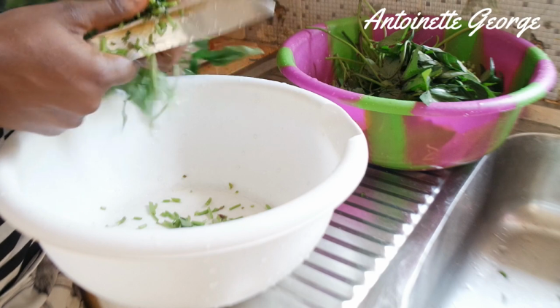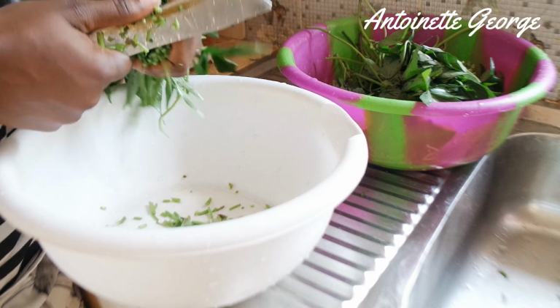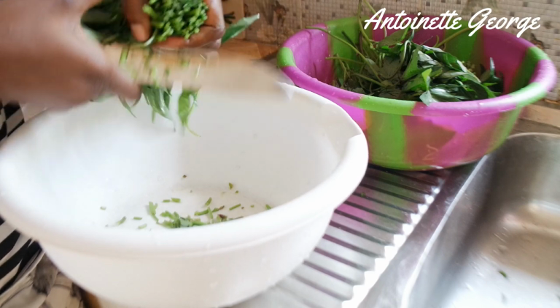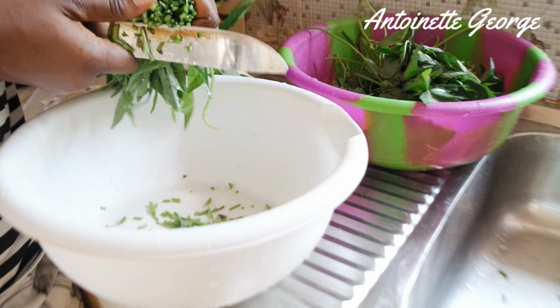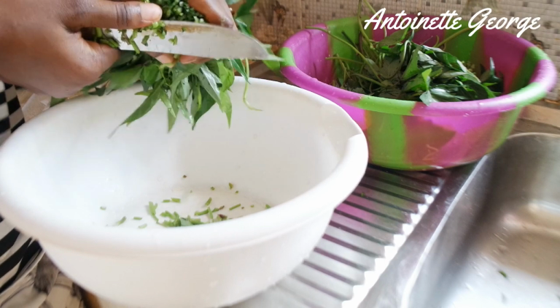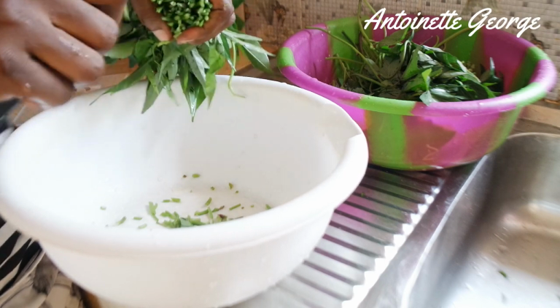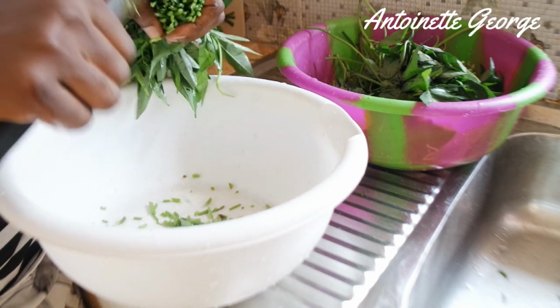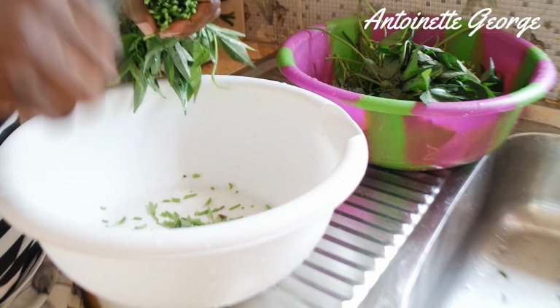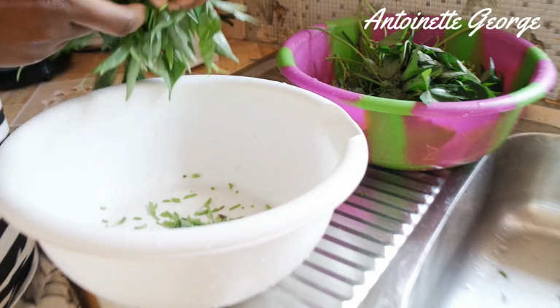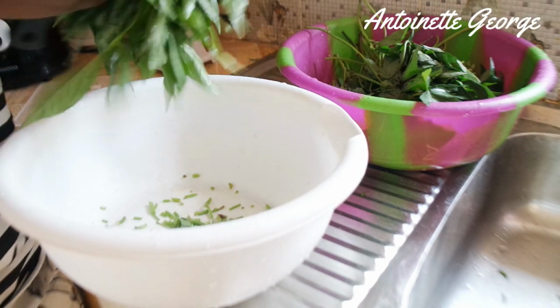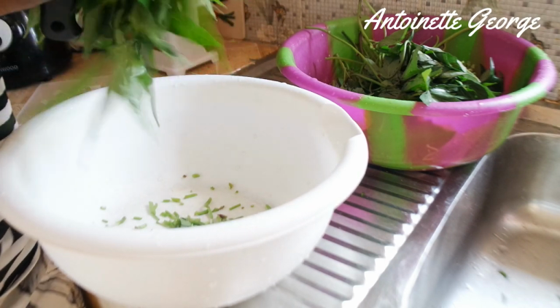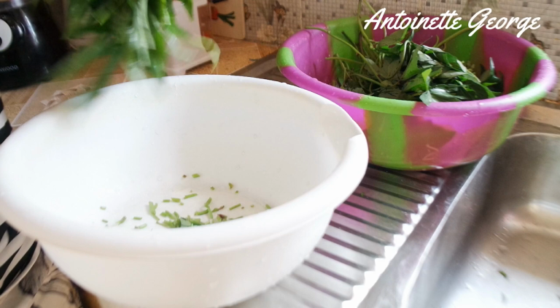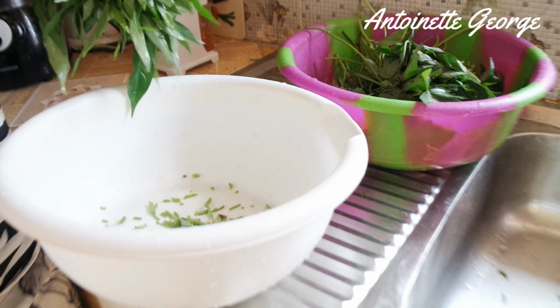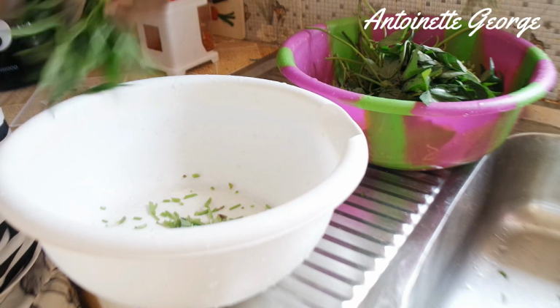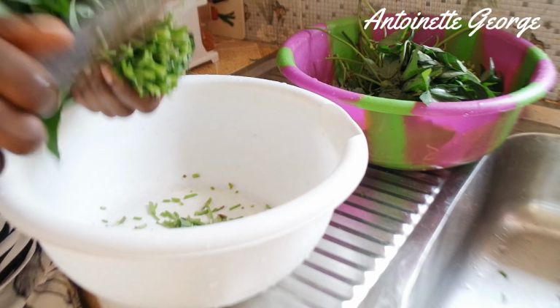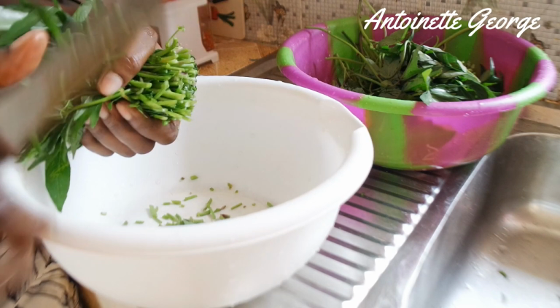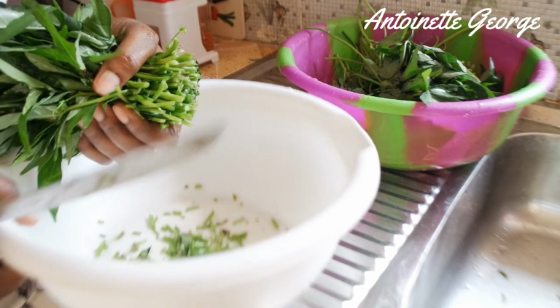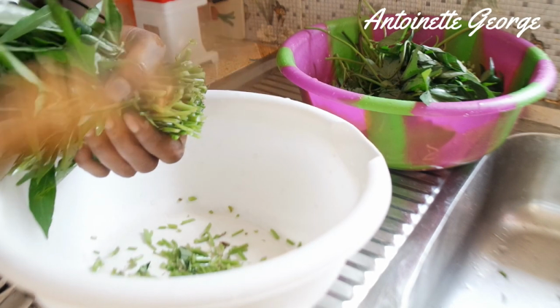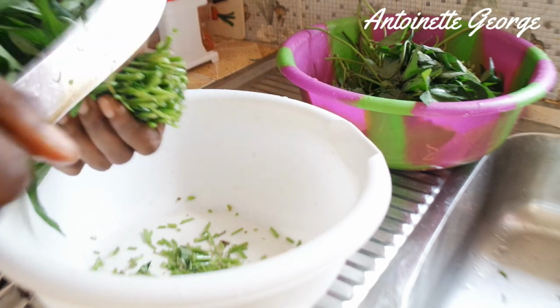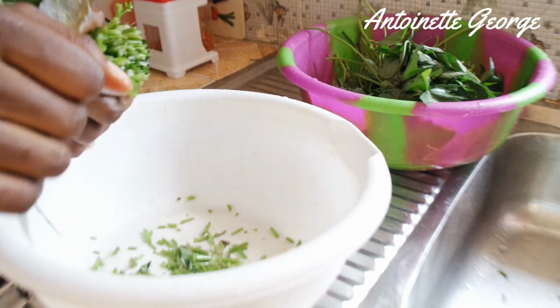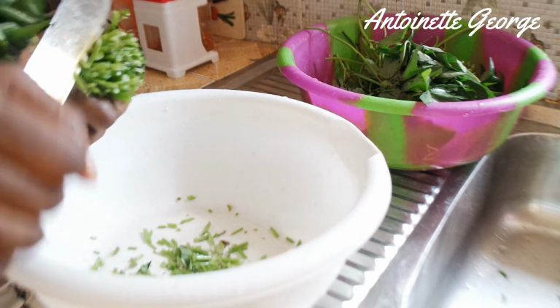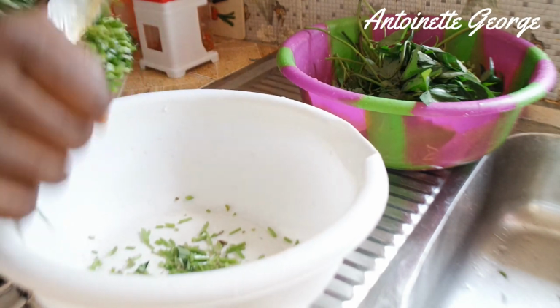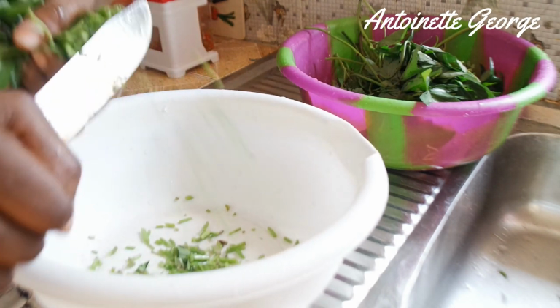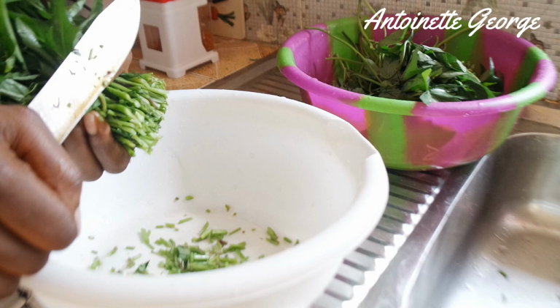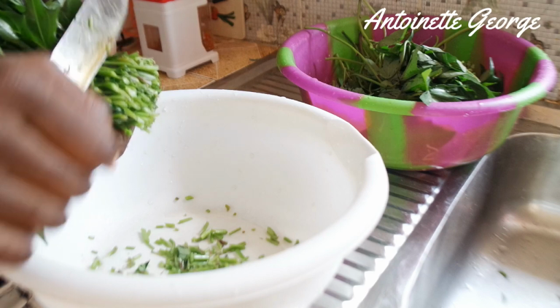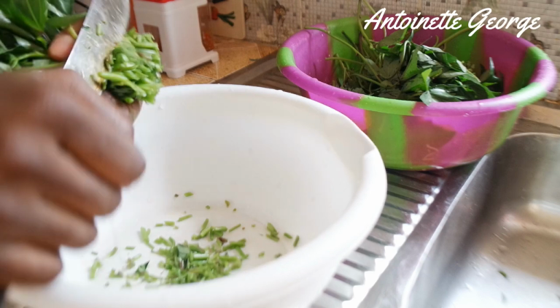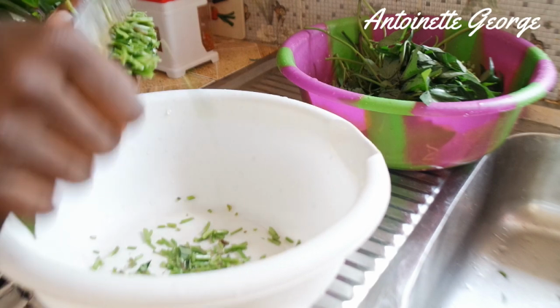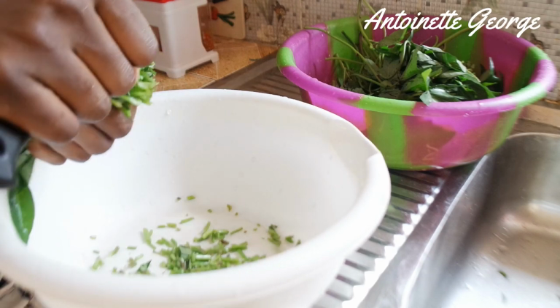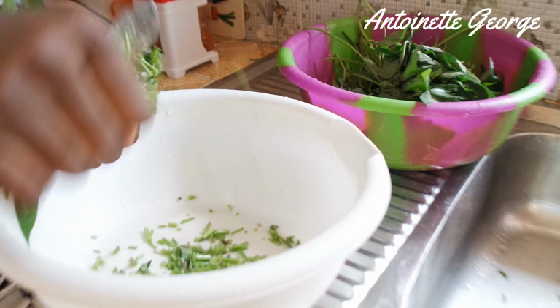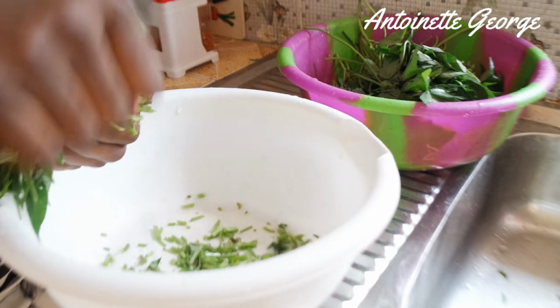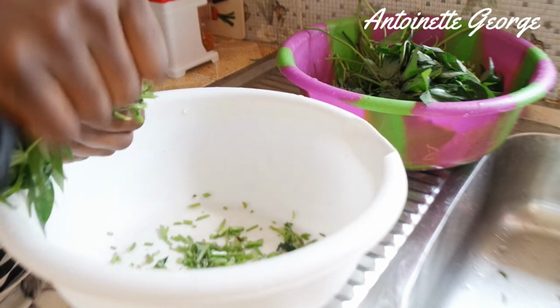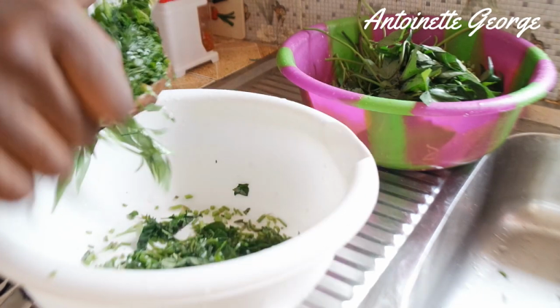One thing you guys should remember is when you are preparing pema or penjamin, you don't really need to stress out about slicing the potato leaves to perfection. The leaves are meant to be chopped, not sliced.